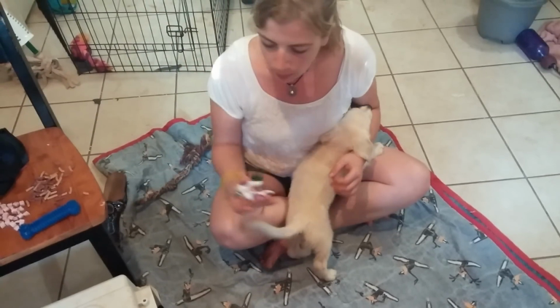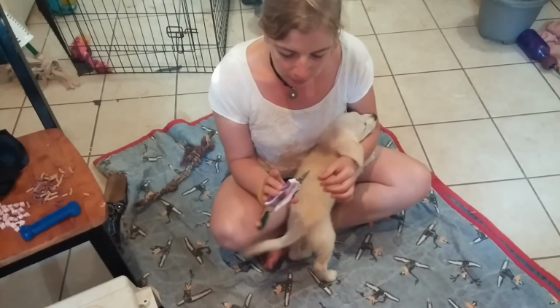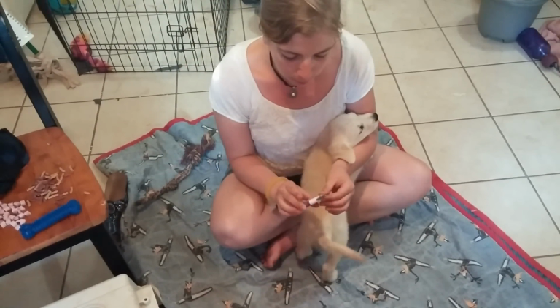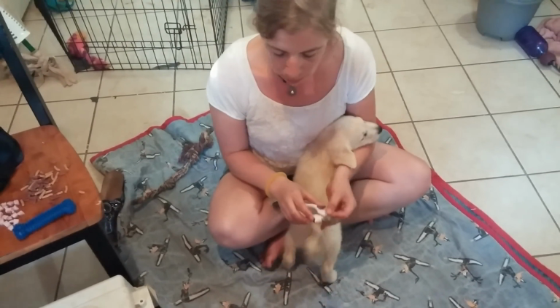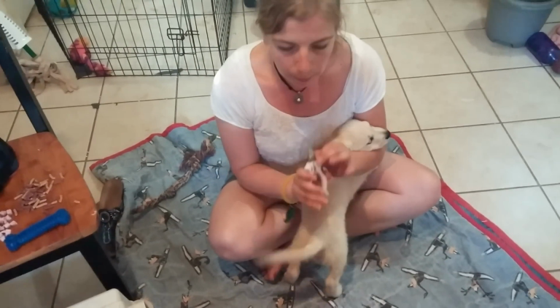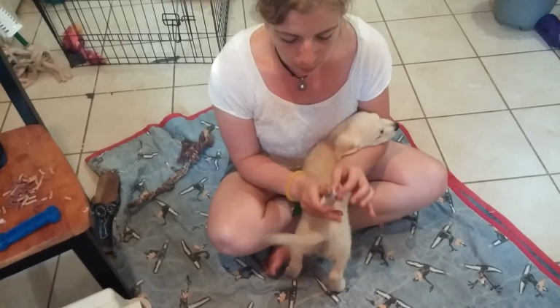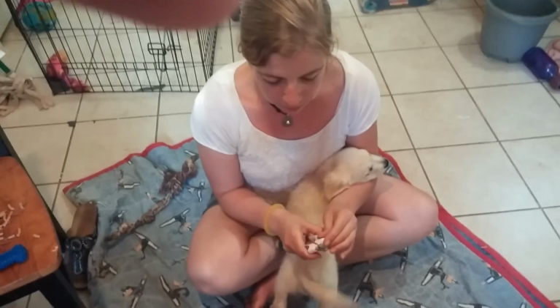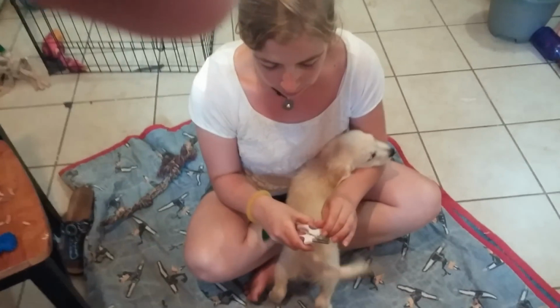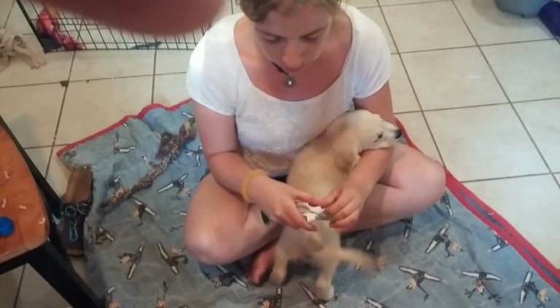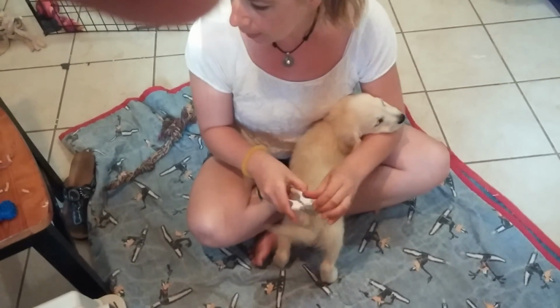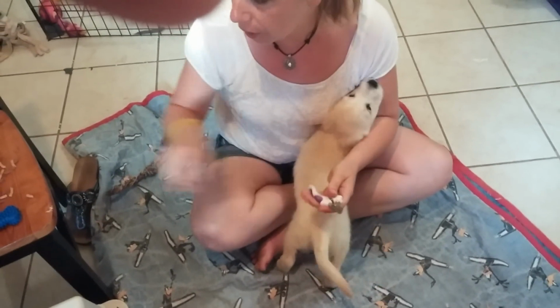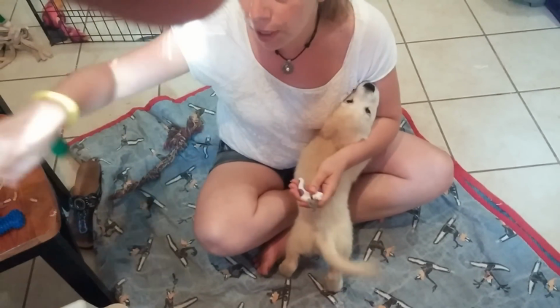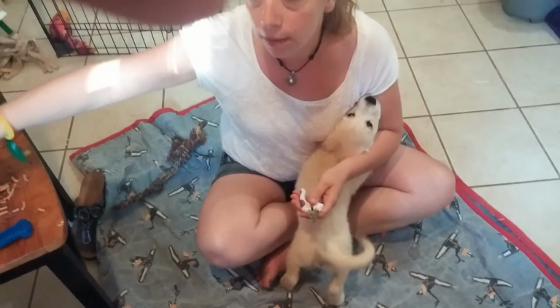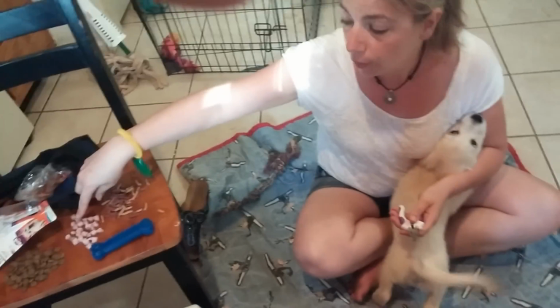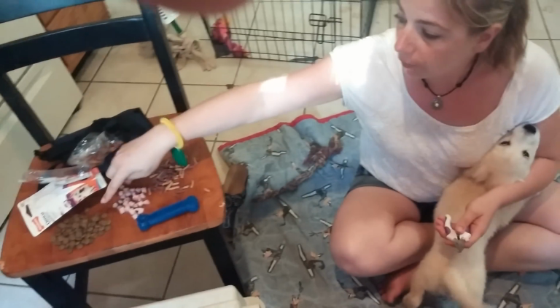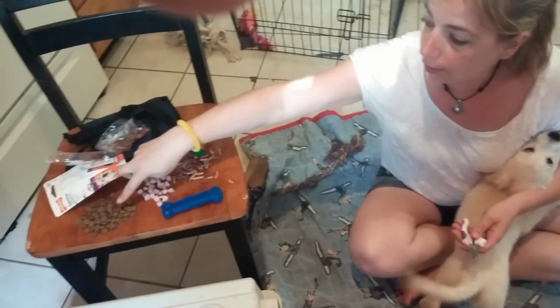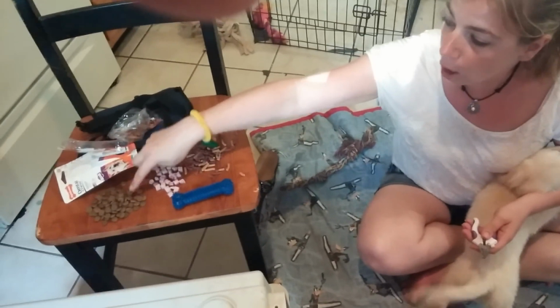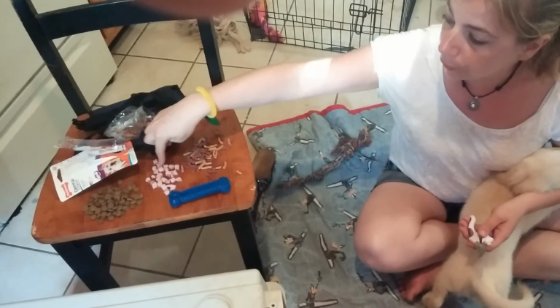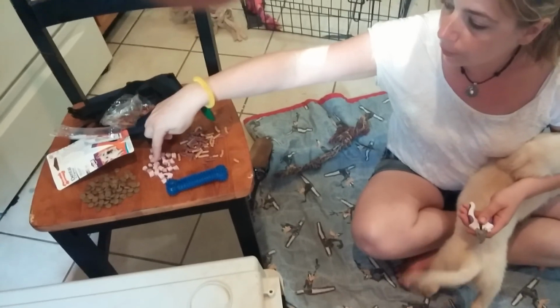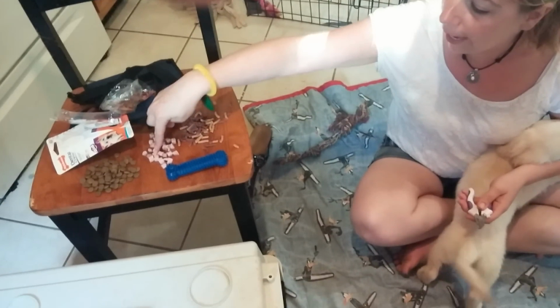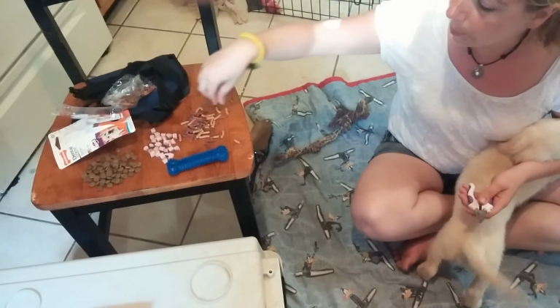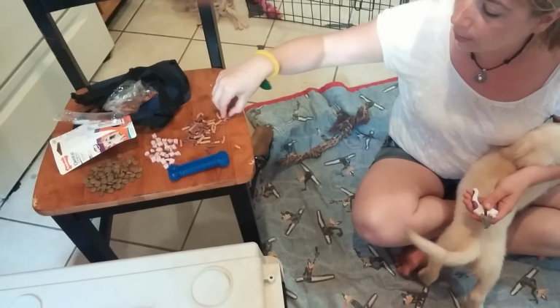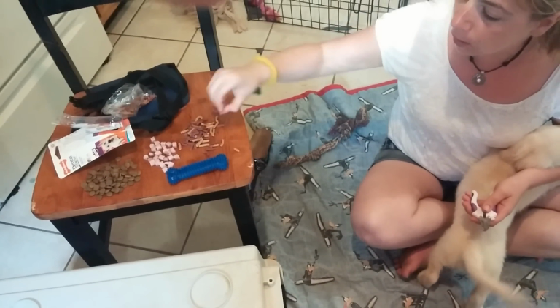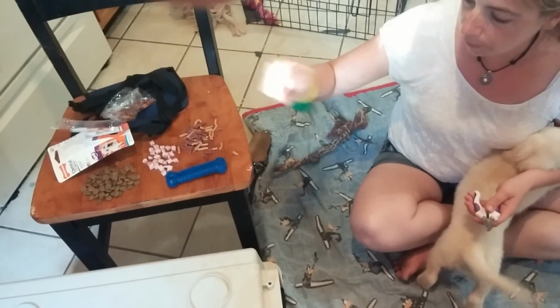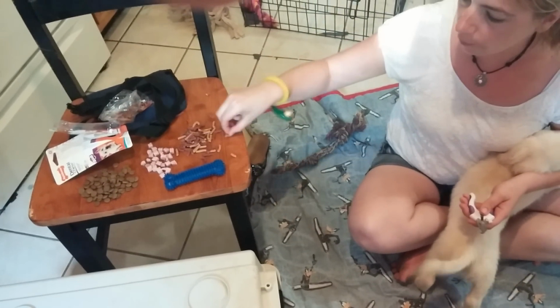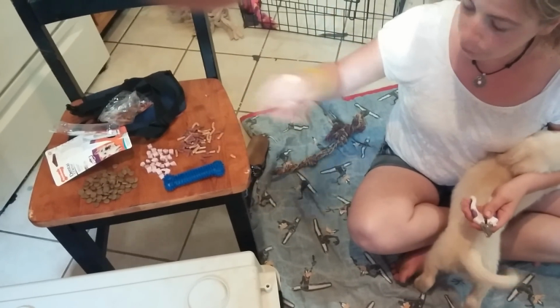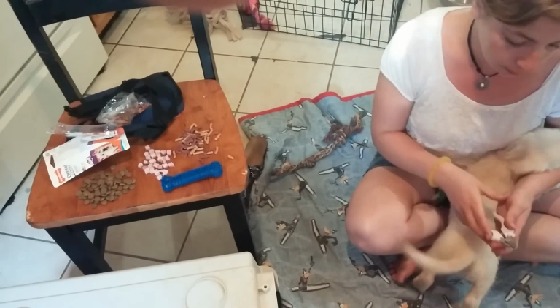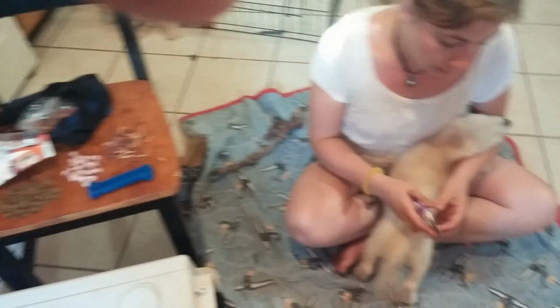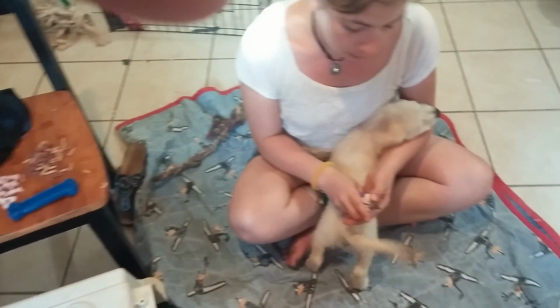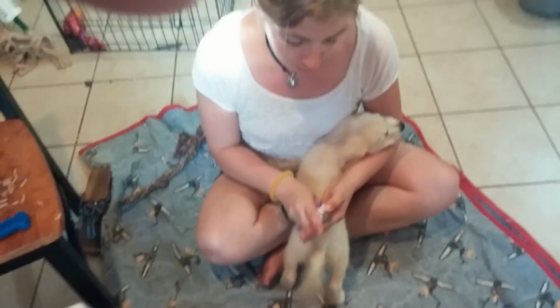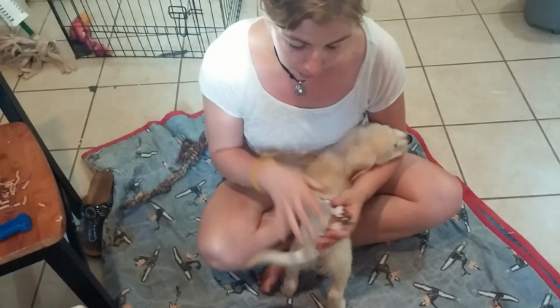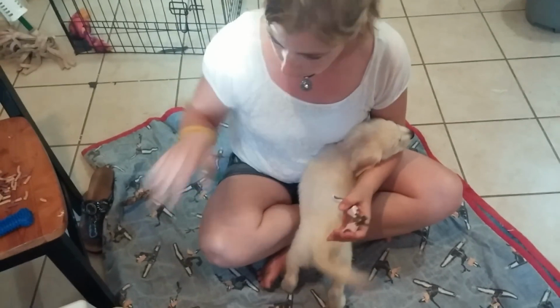We've got some puppy nail clippers and some good treats — dog food, ham, and these little soft food shreds, and our clicker.